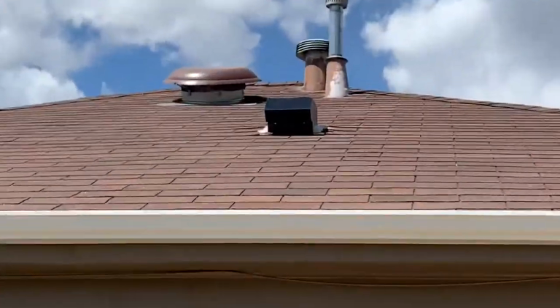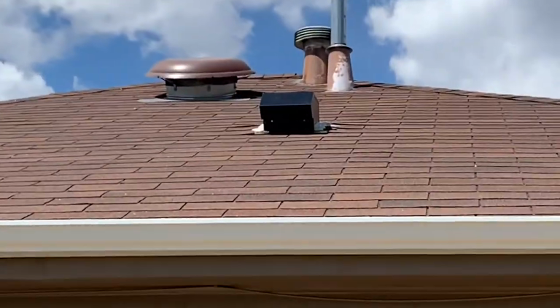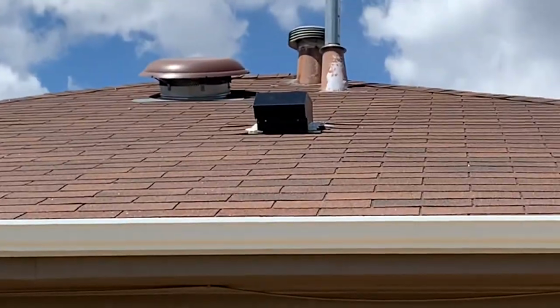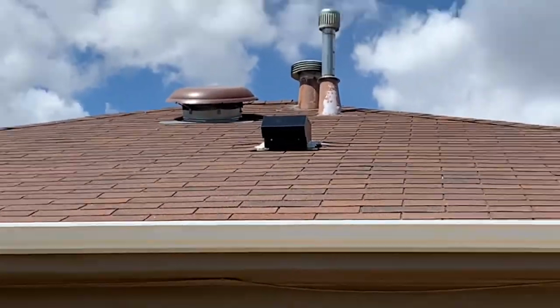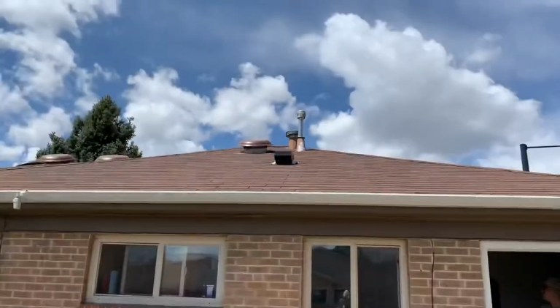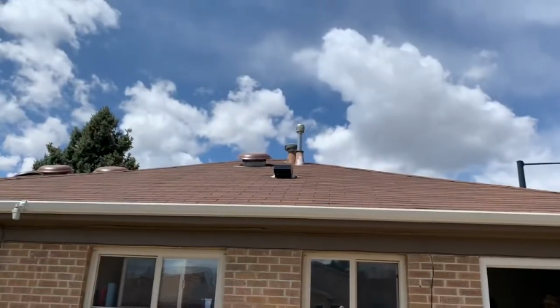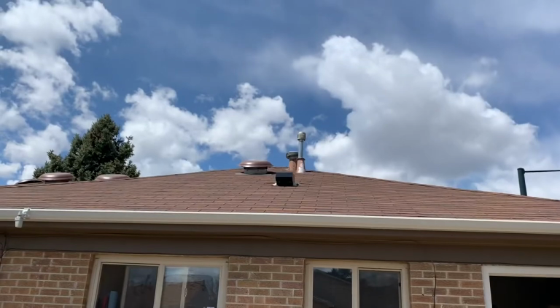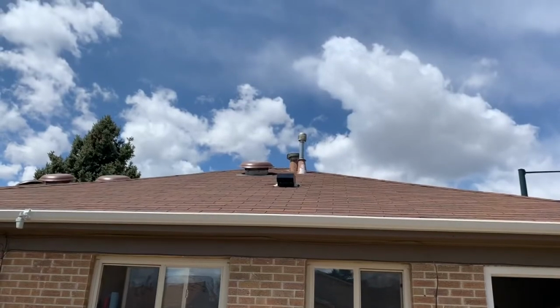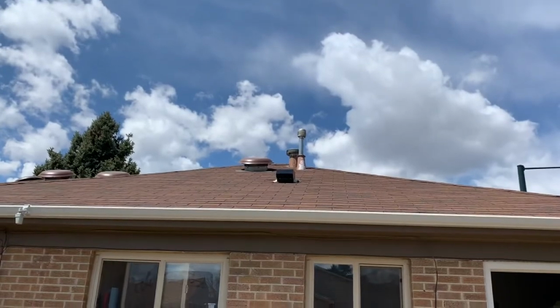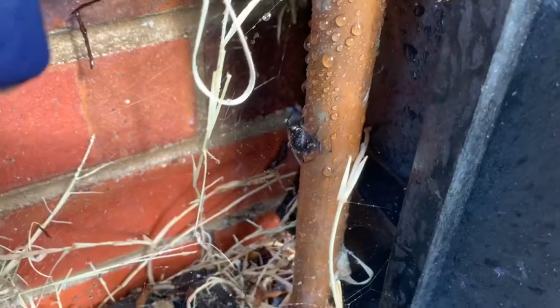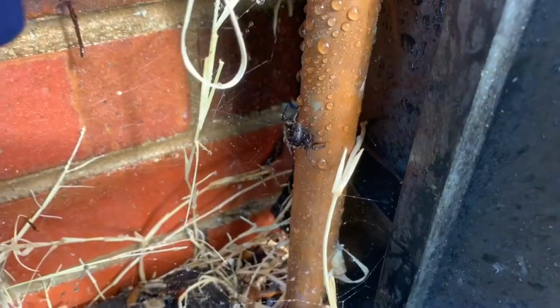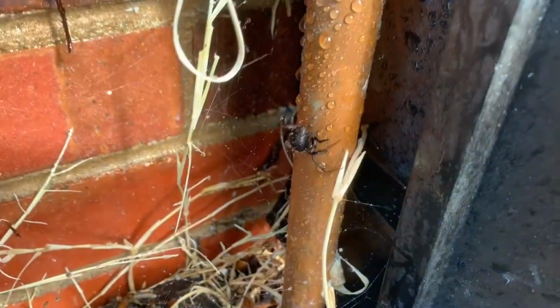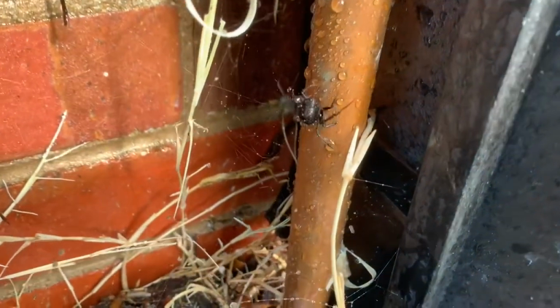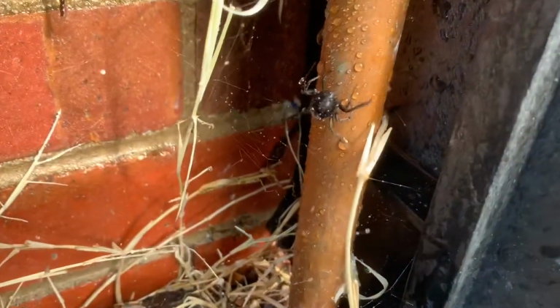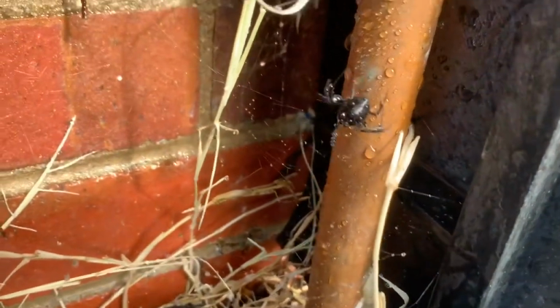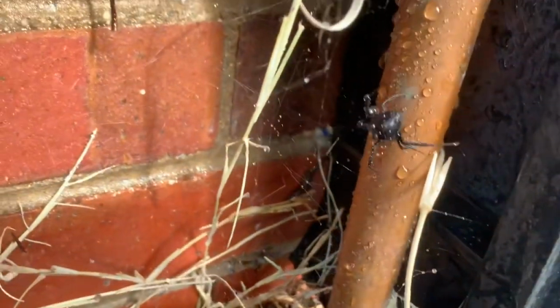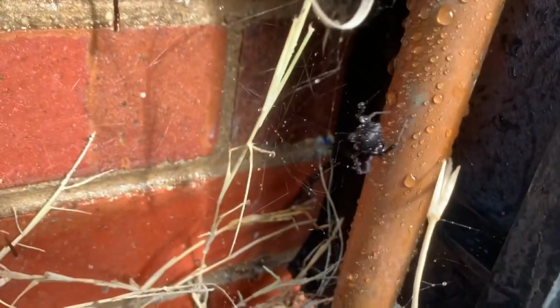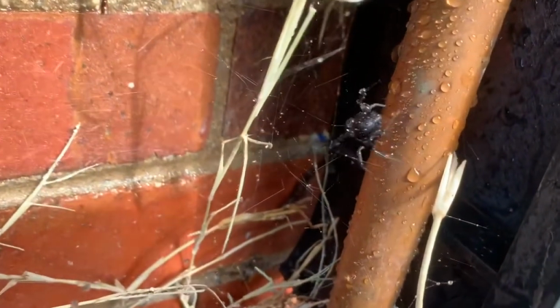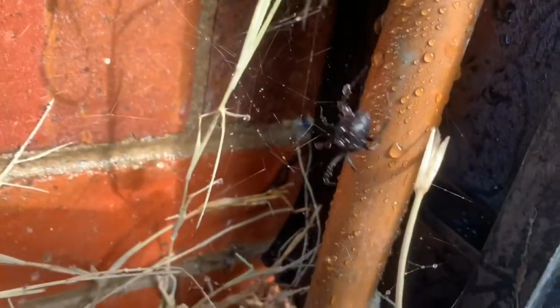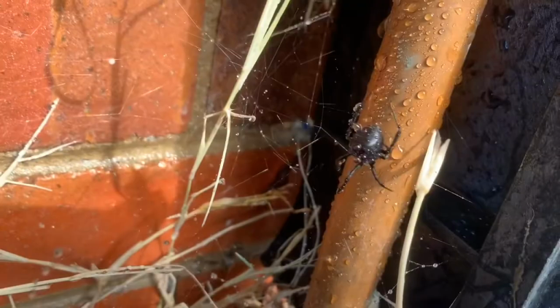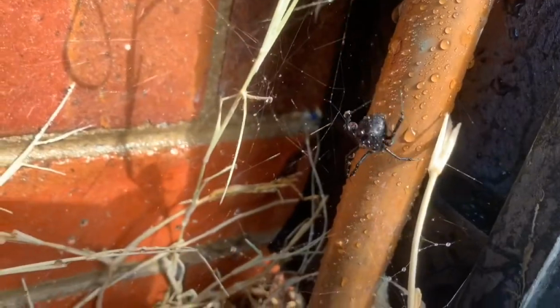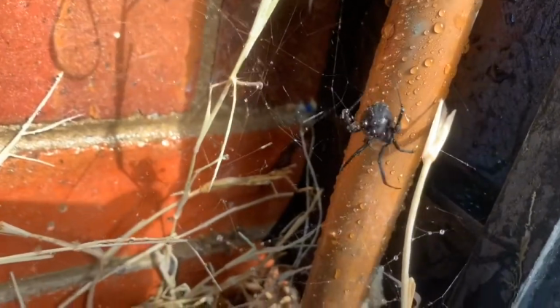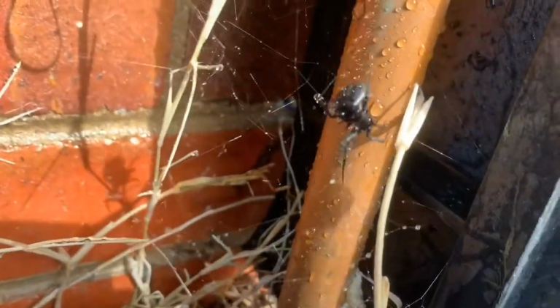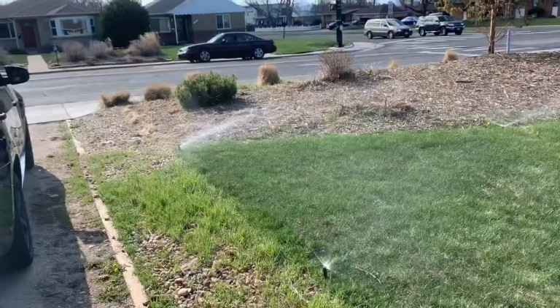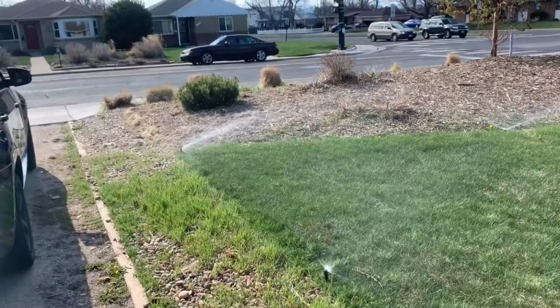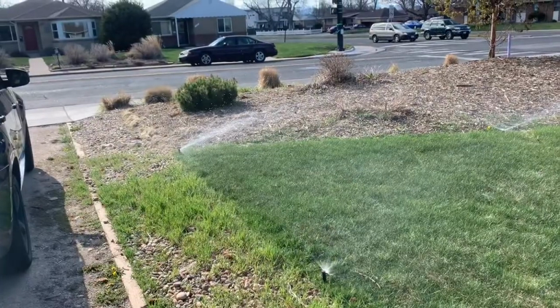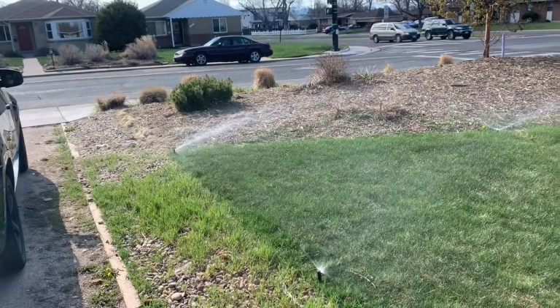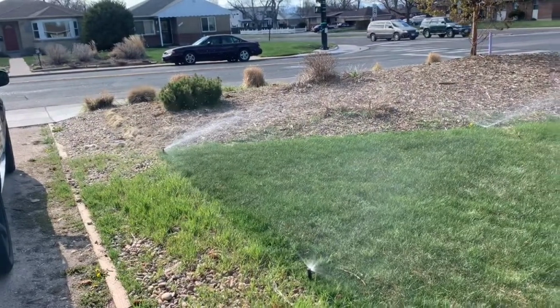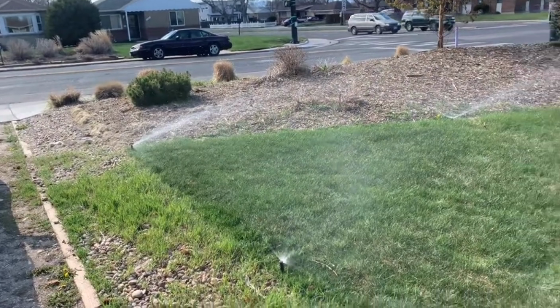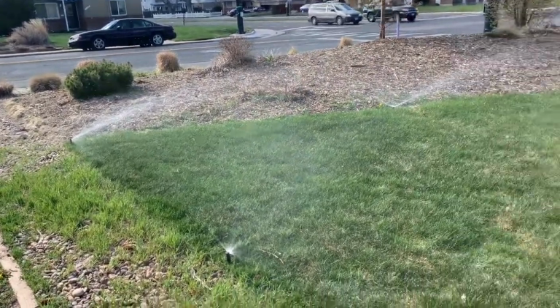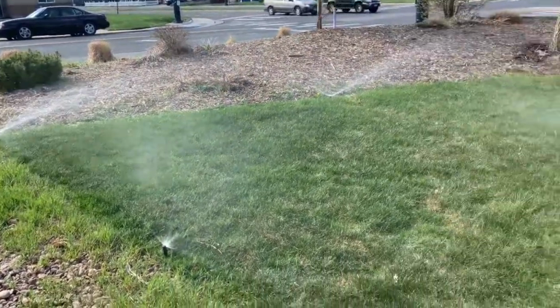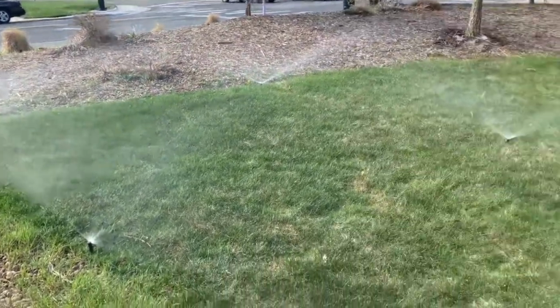The hood is installed and operating — you can hear it. So I opened up the valve box here and I found a giant black widow. Got the sprinklers up and running.